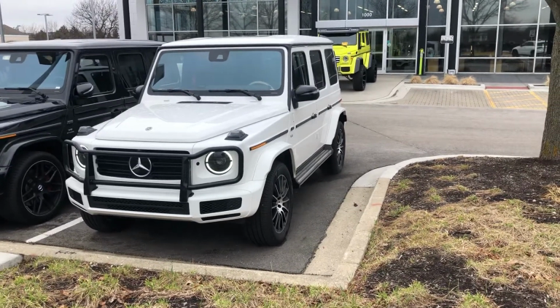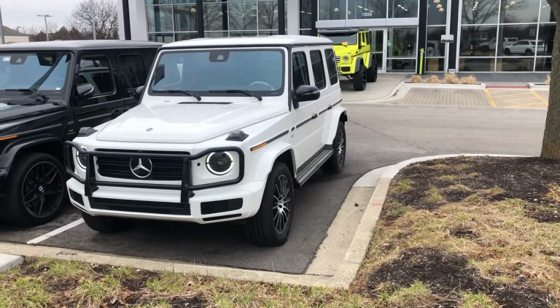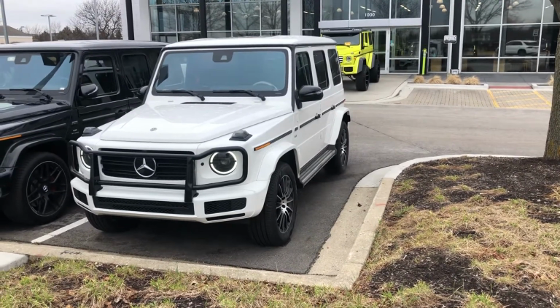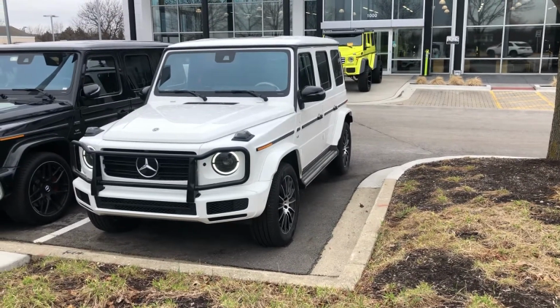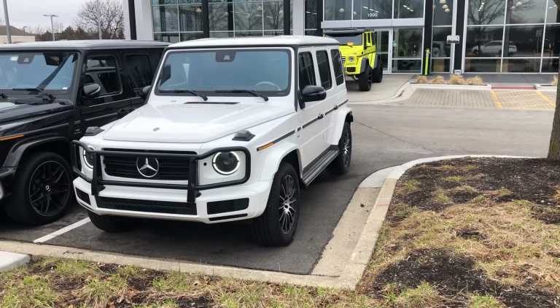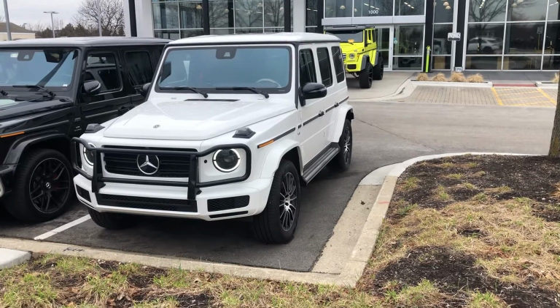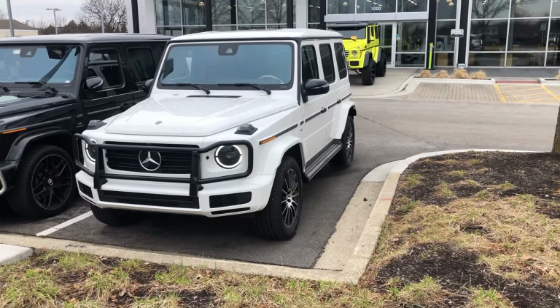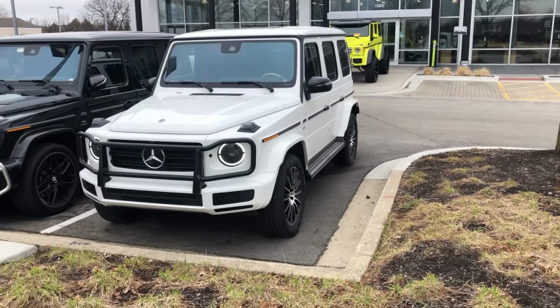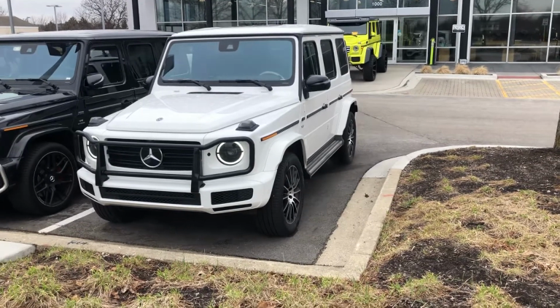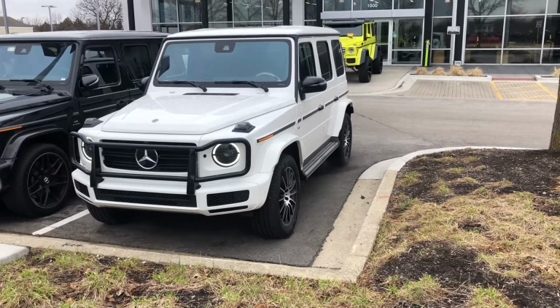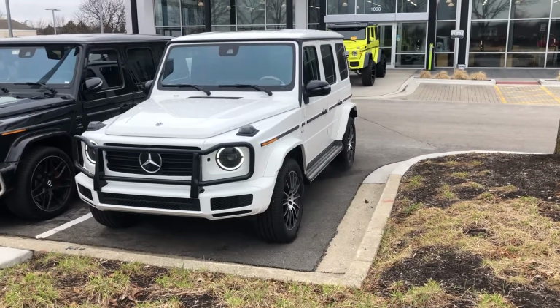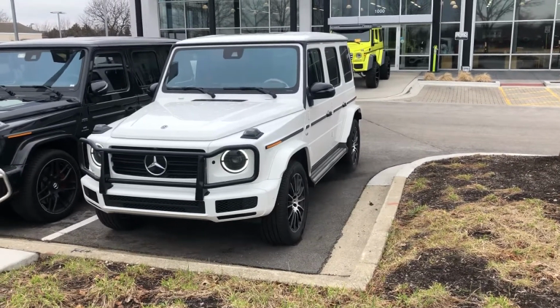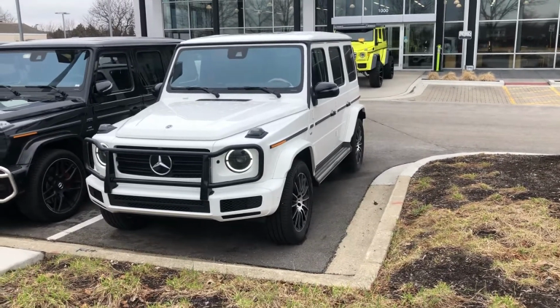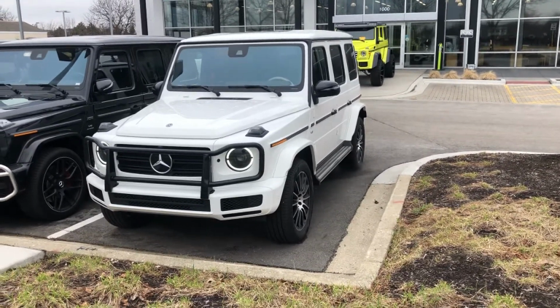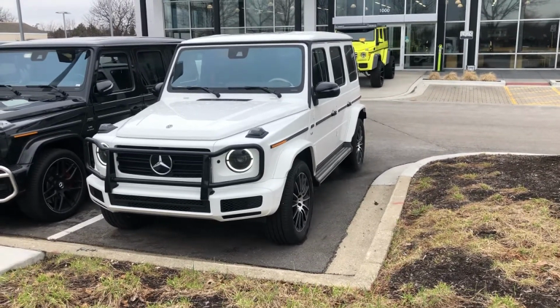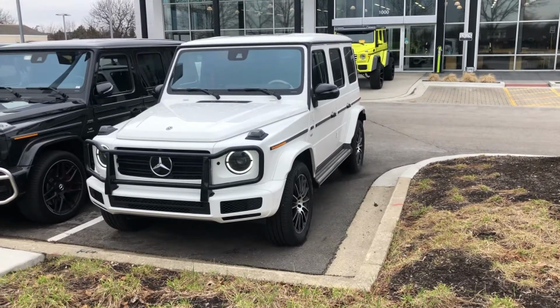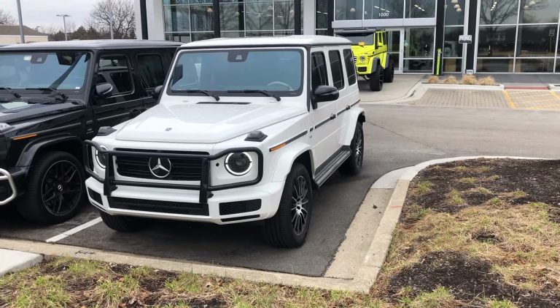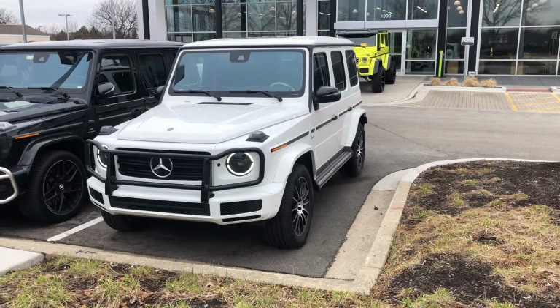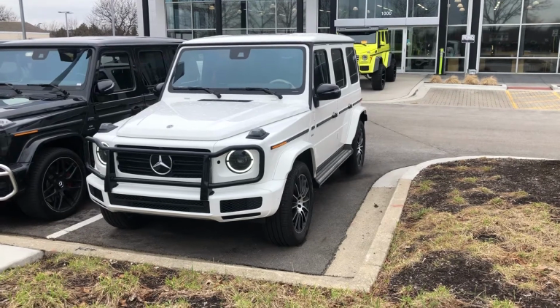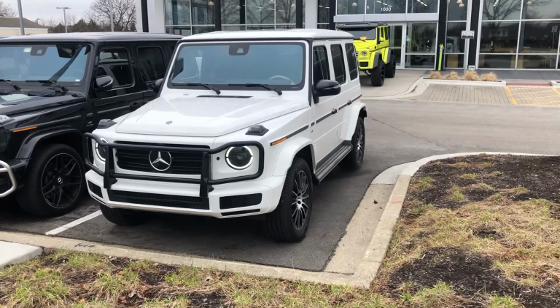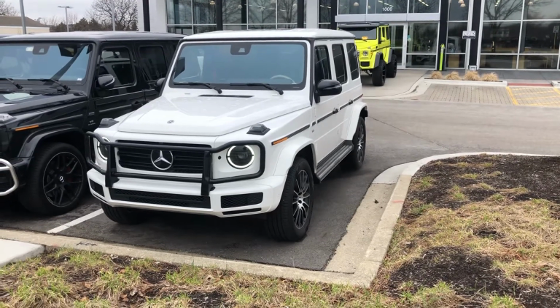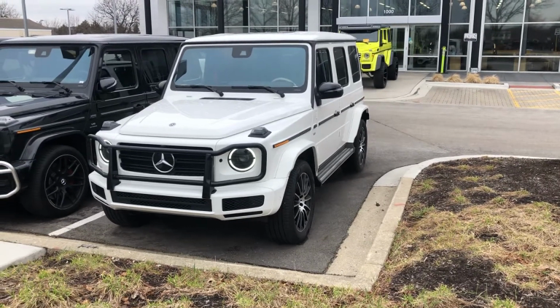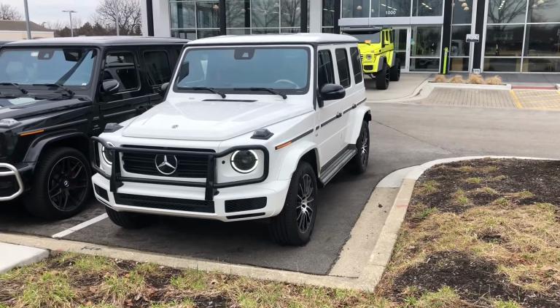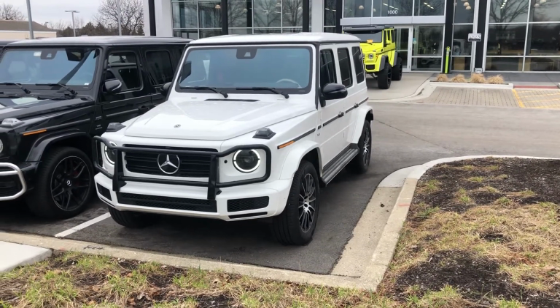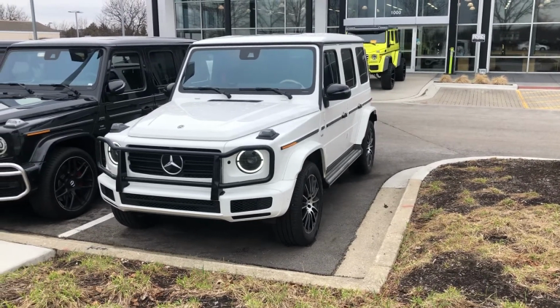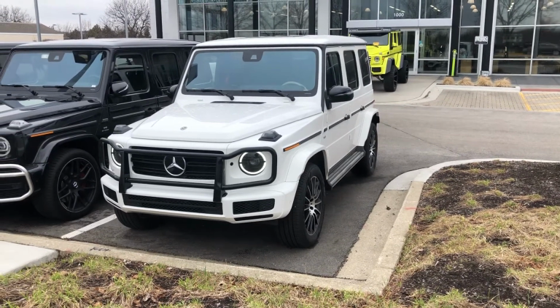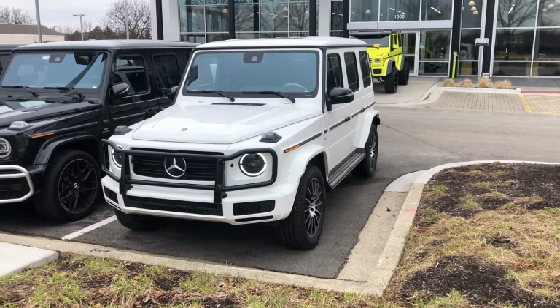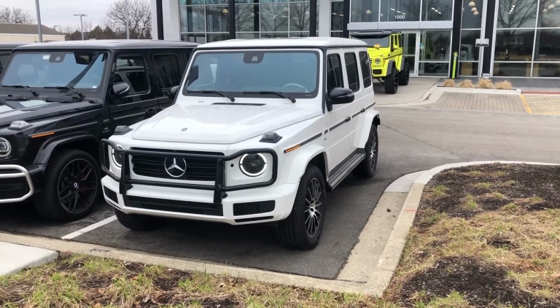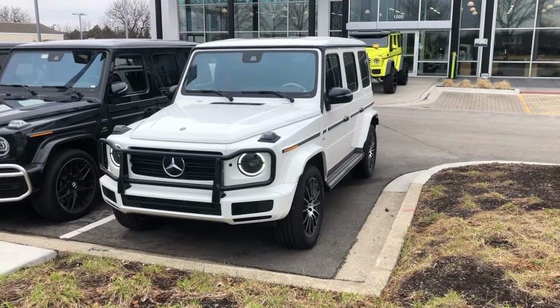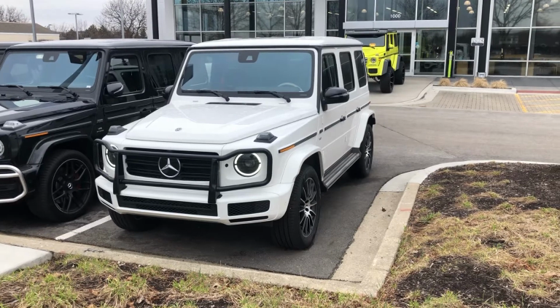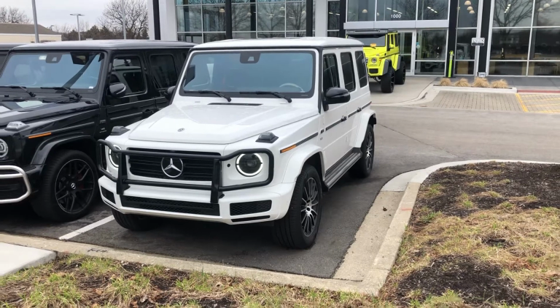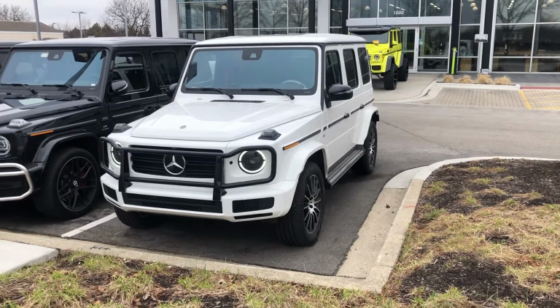With our 4.0-liter V8, this gets you a whopping 416 horsepower at 450 foot-pounds of torque, and that gets you 13 miles per gallon in the city and 17 miles per gallon on the highway.